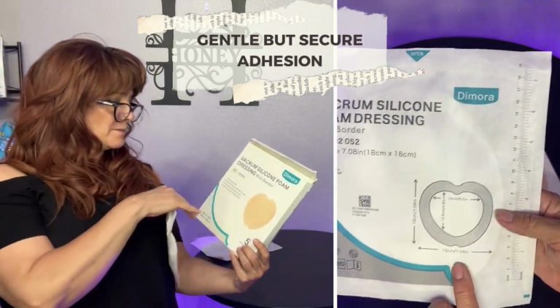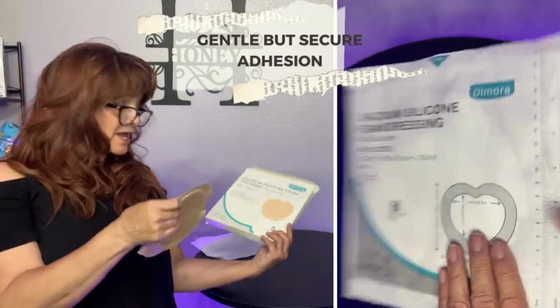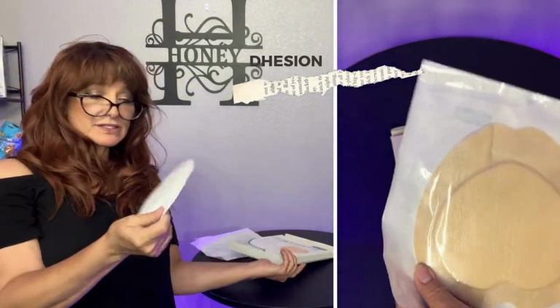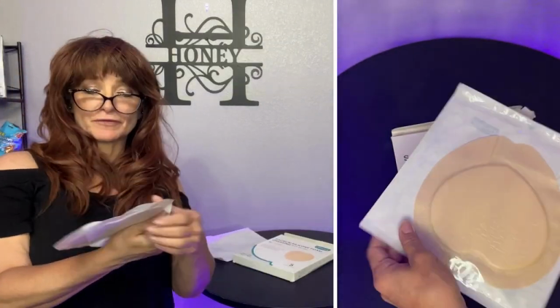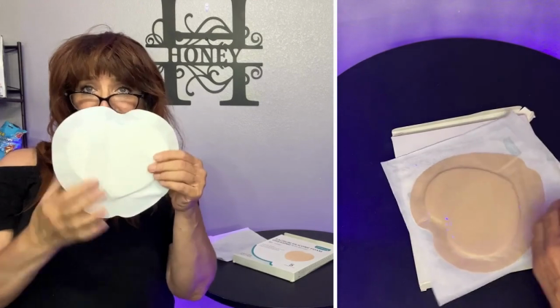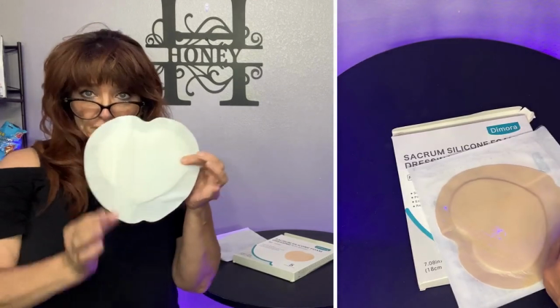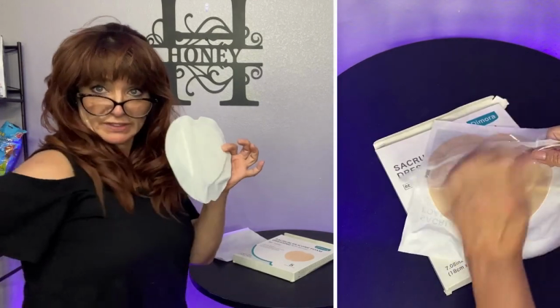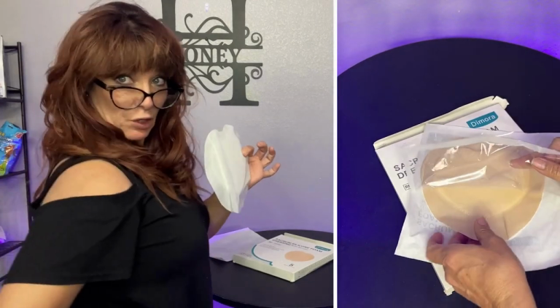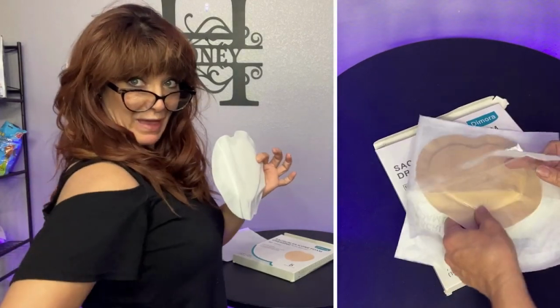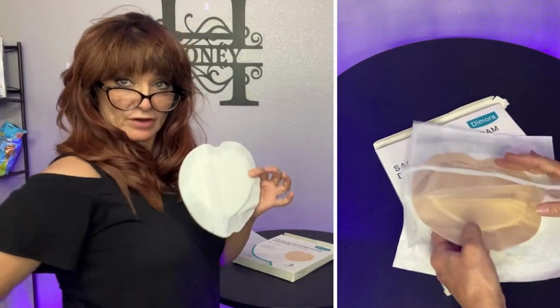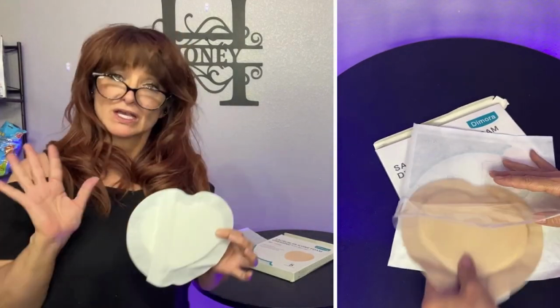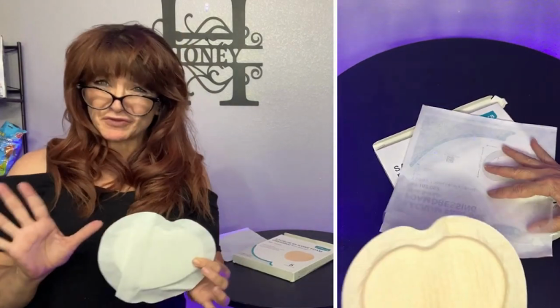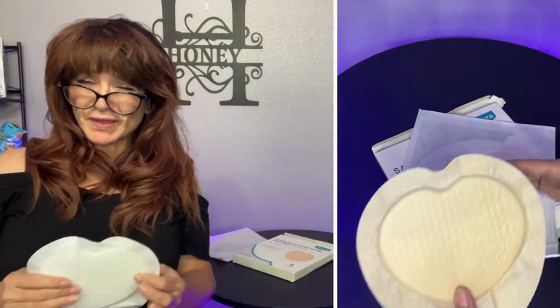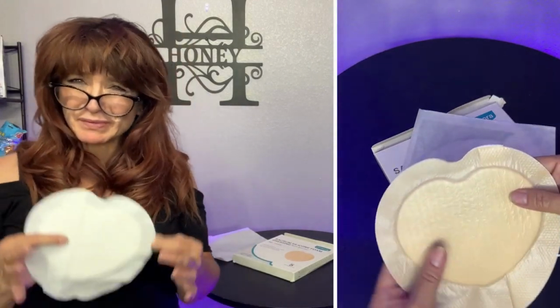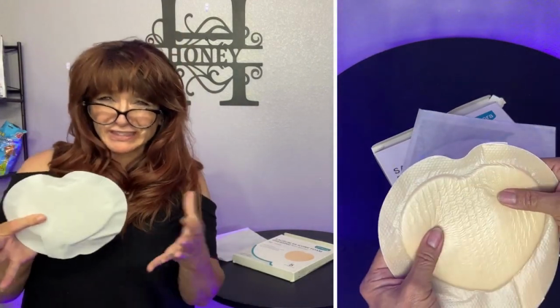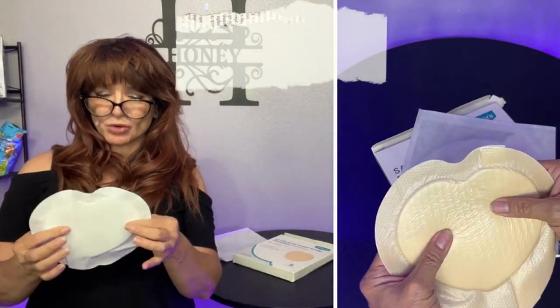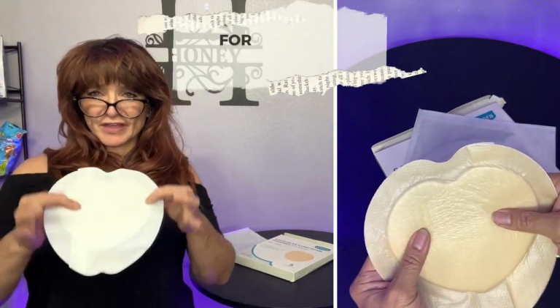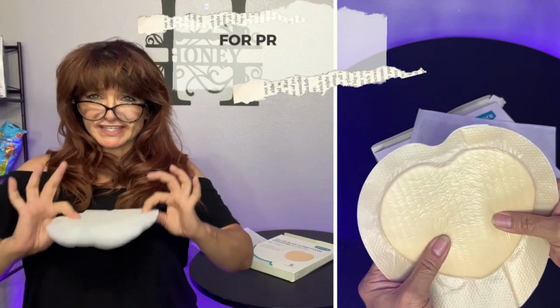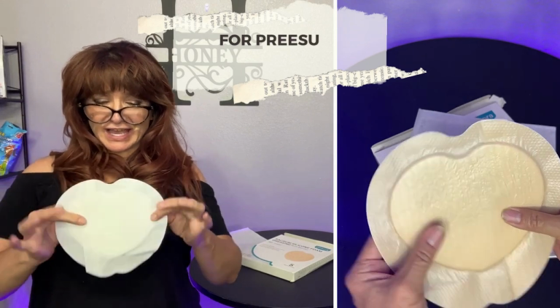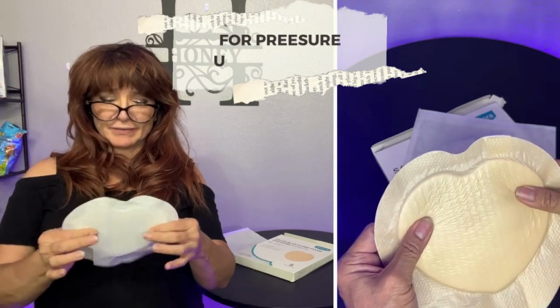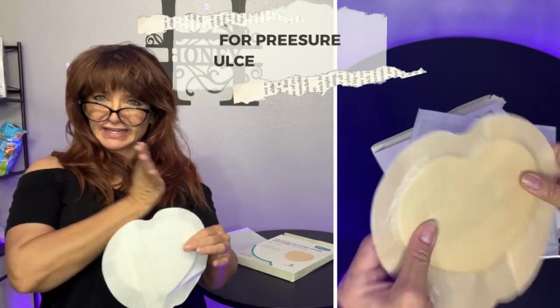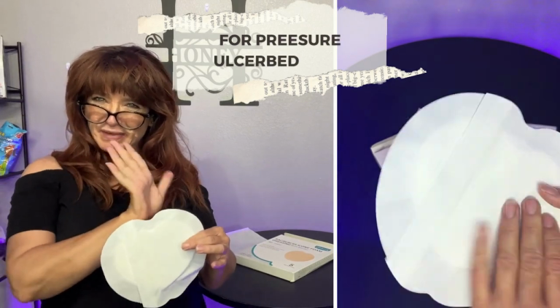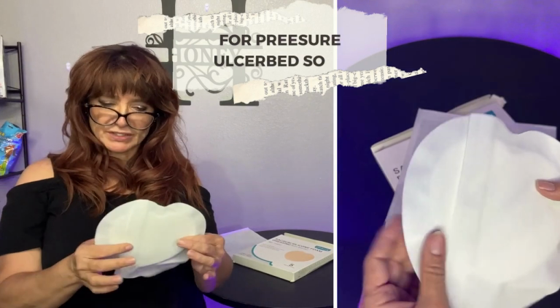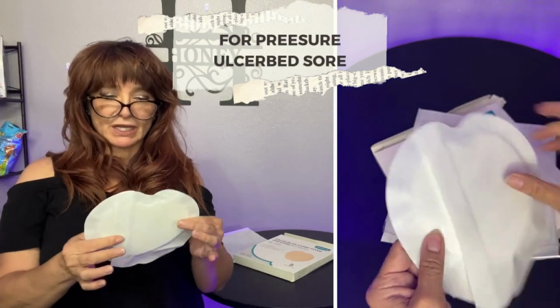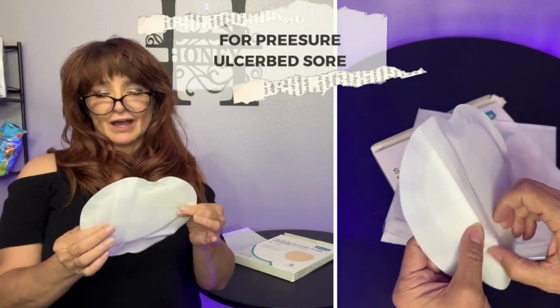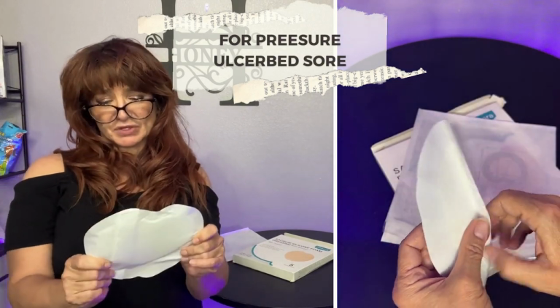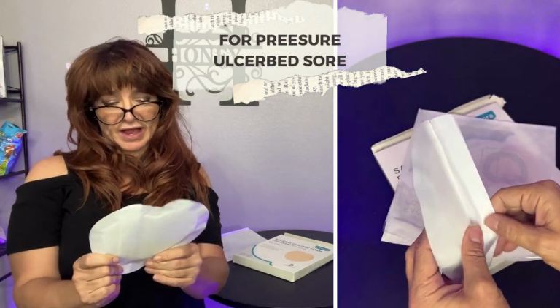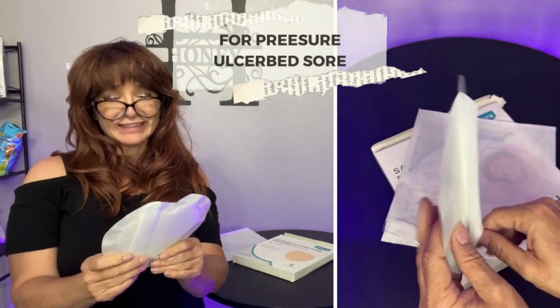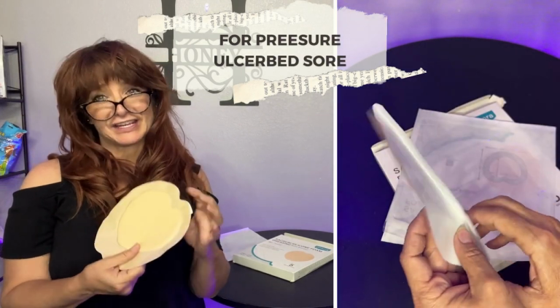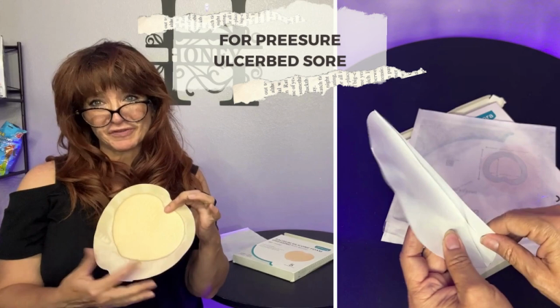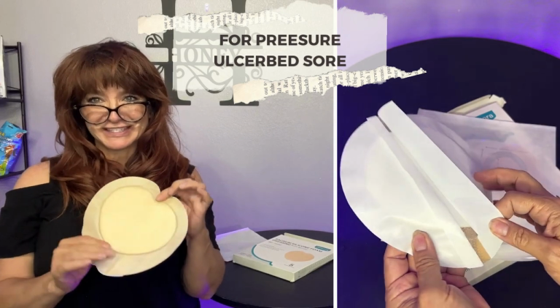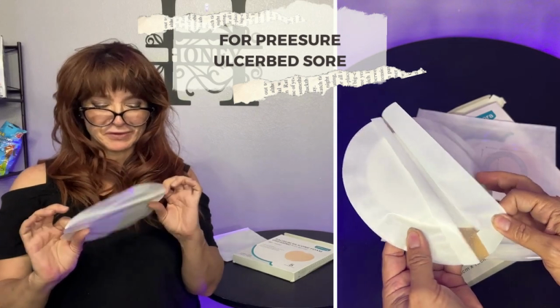This is great for your sacrum — that lower back area — especially for people that might be bedridden or that are stuck and kind of get bed sores happening. I'd like to thank Damora for sending this to me to review.